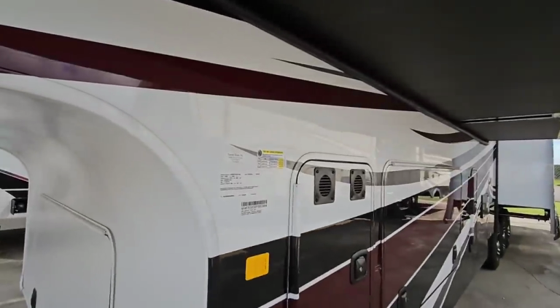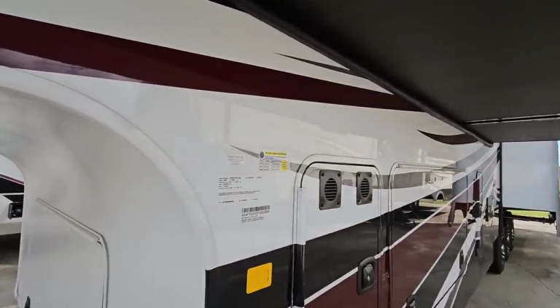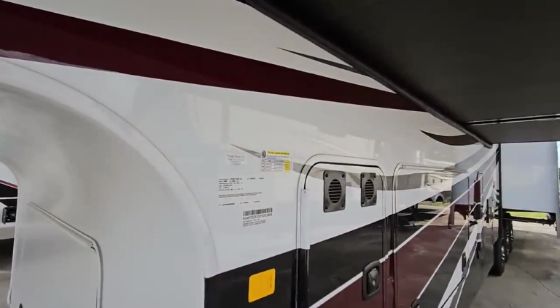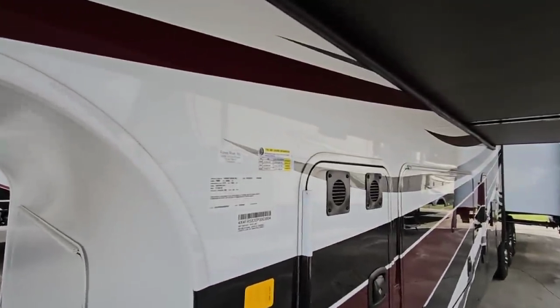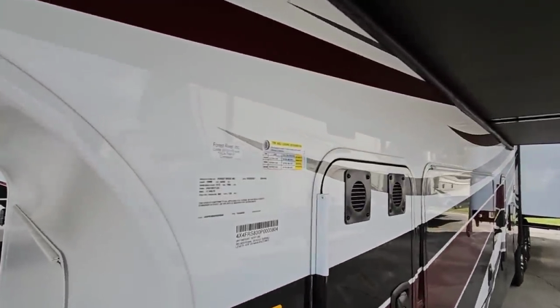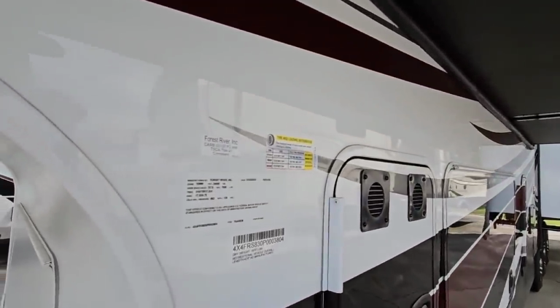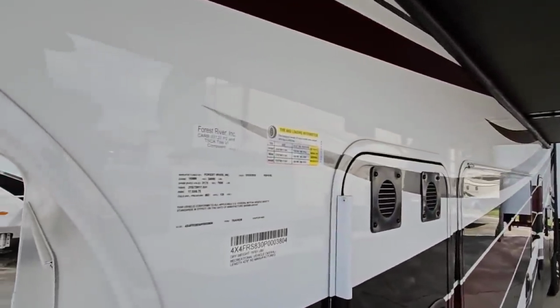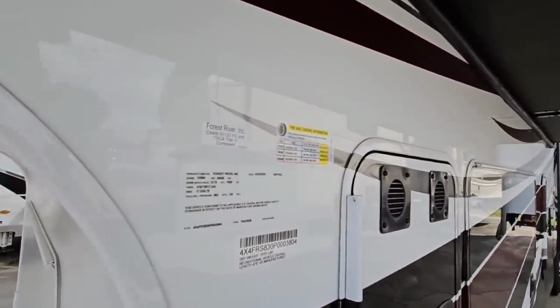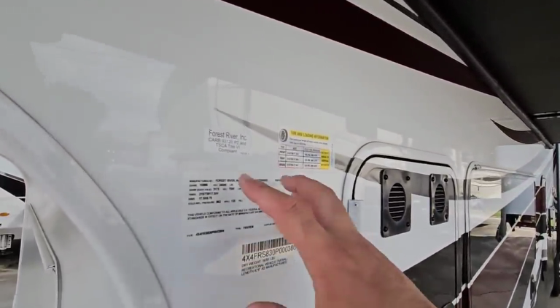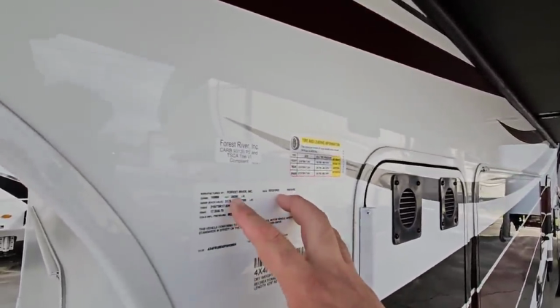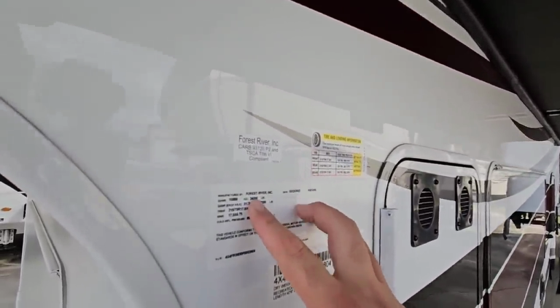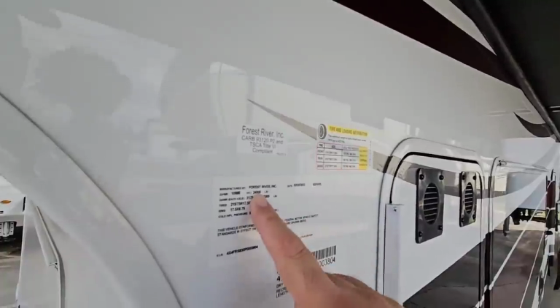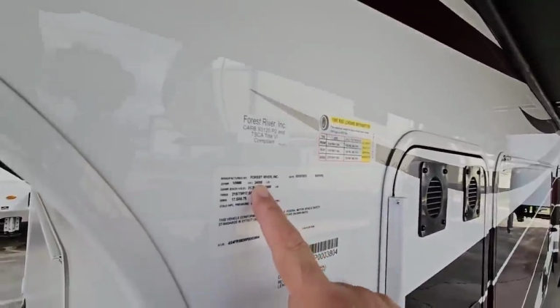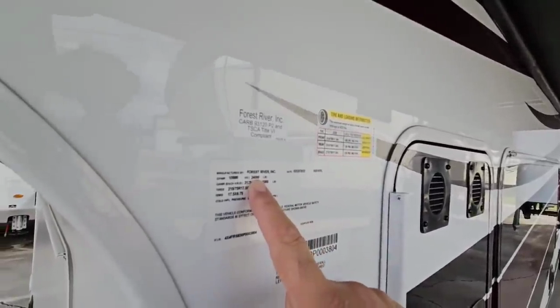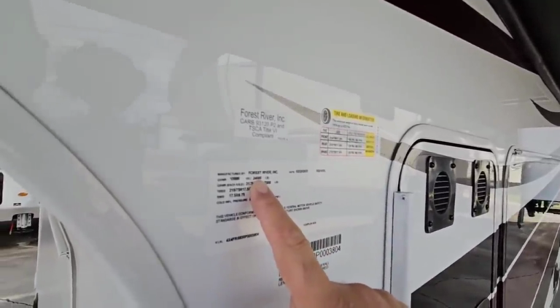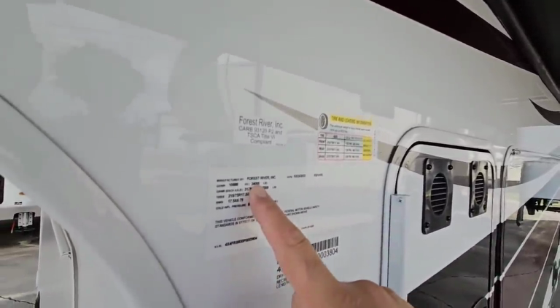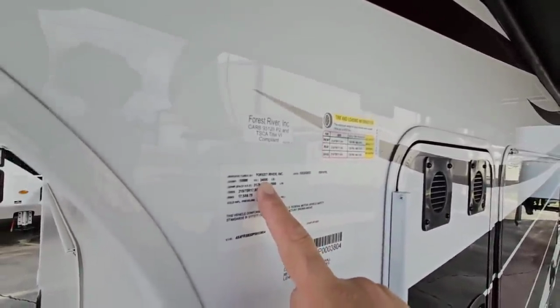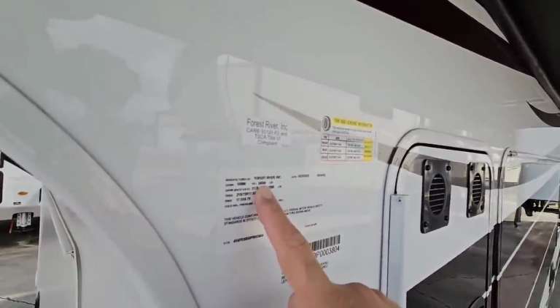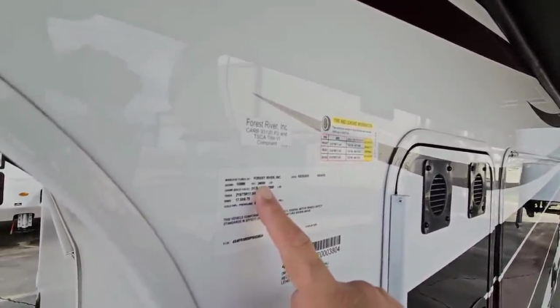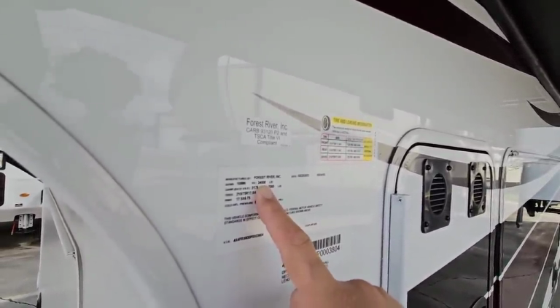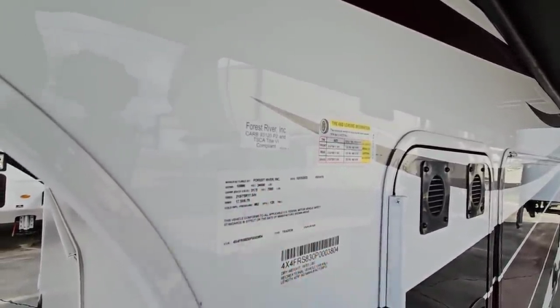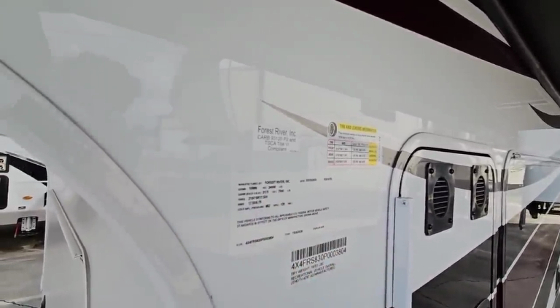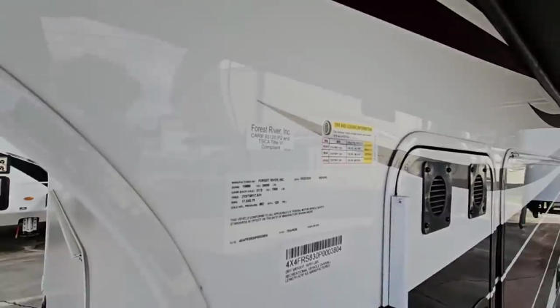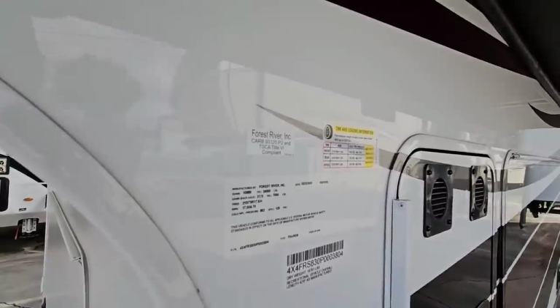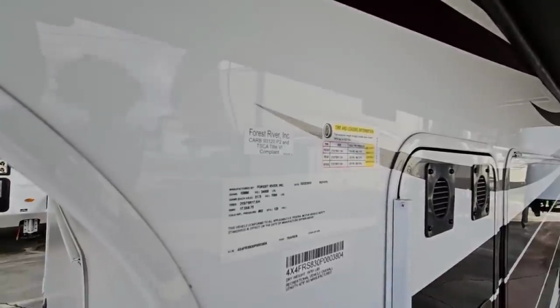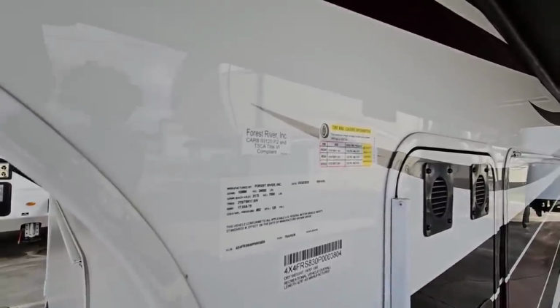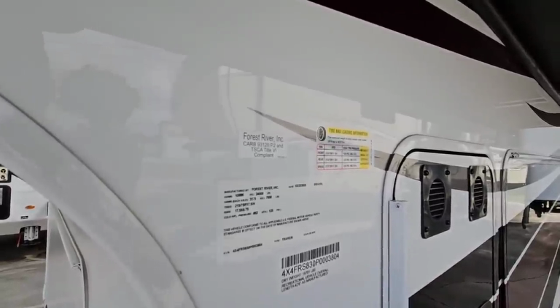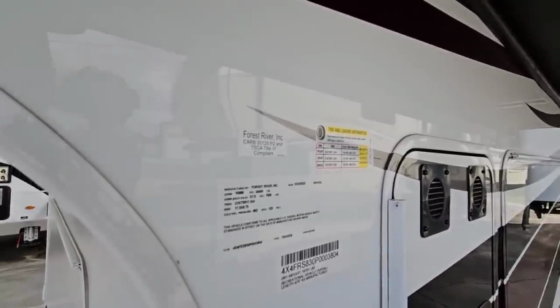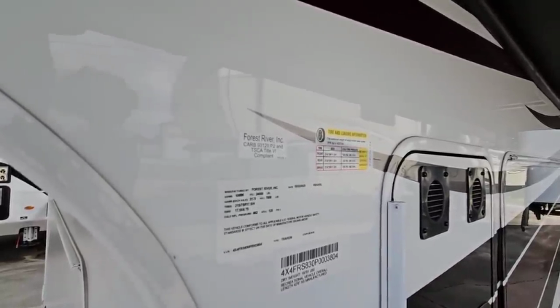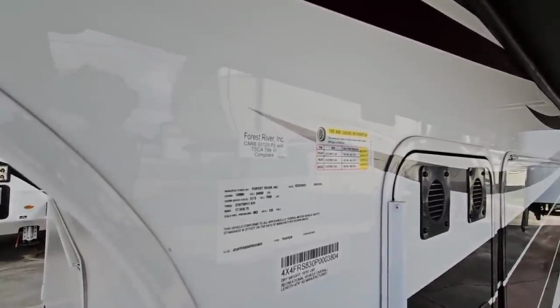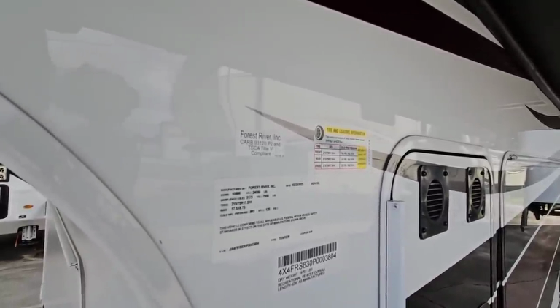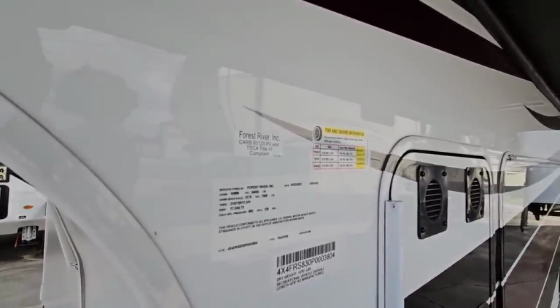Let's stop and take a look at the numbers on this thing first. It's going to have a gross vehicle weight rating of 24,000 pounds. That is crazy. This is a very, very heavy fifth wheel and there are a lot of reasons for that. Once we take a look at the inside and some of the construction perks on the outside, you'll understand why.